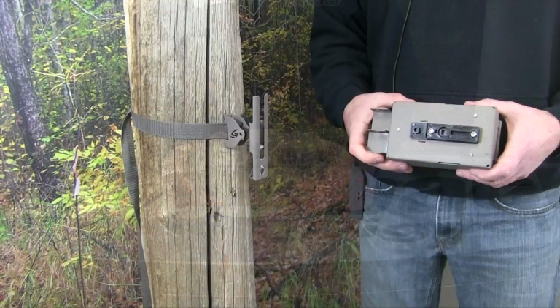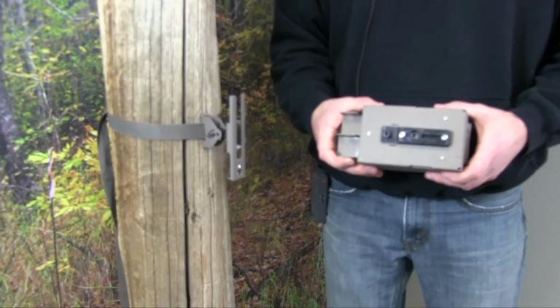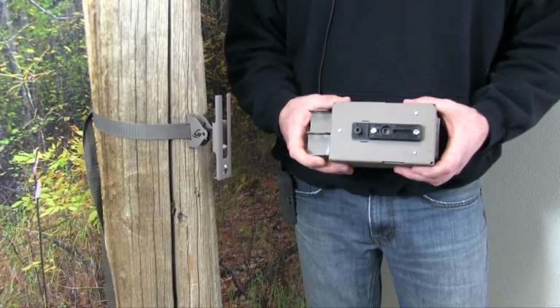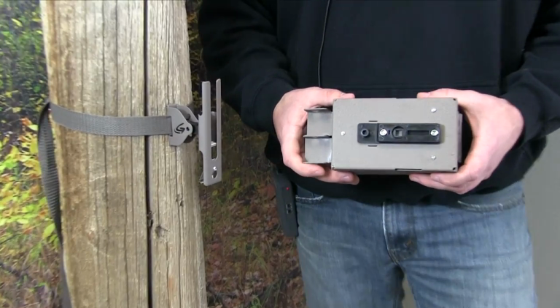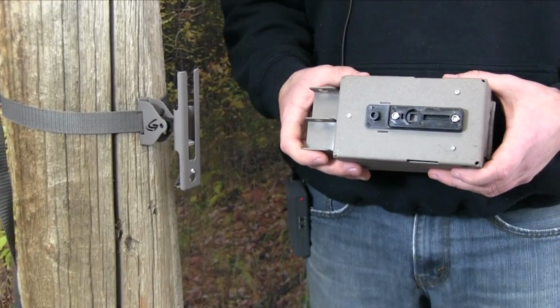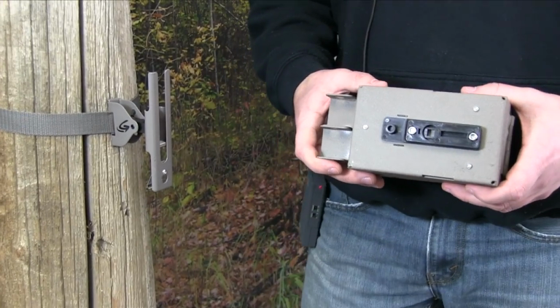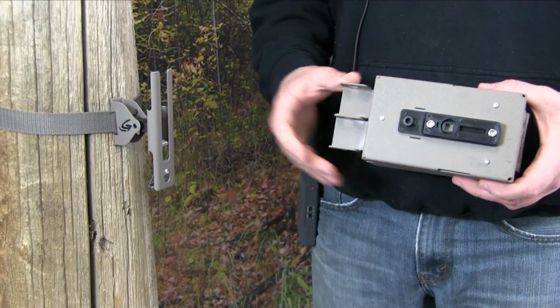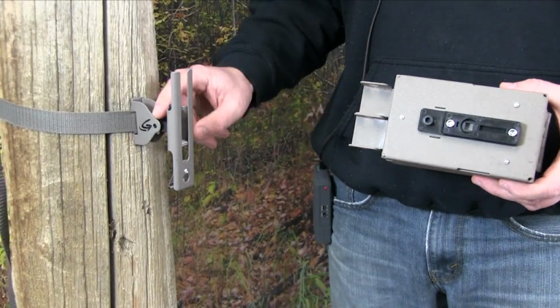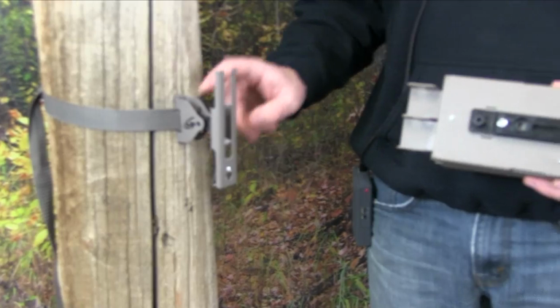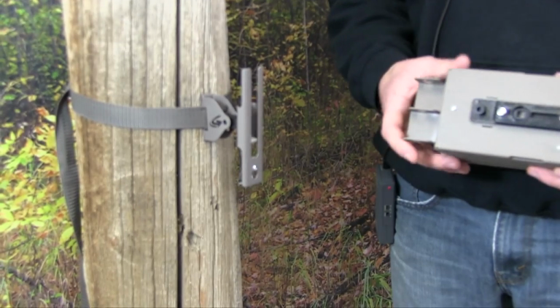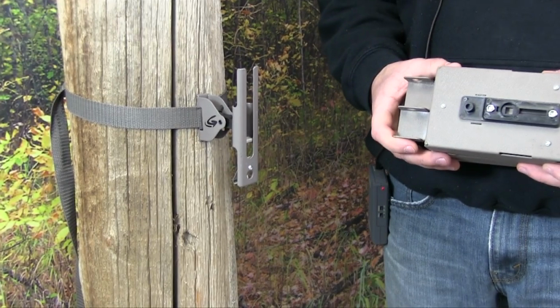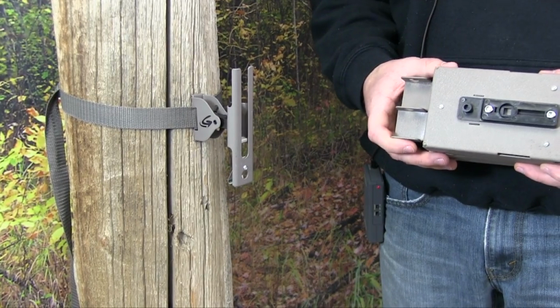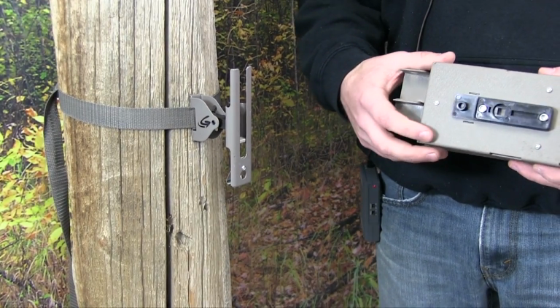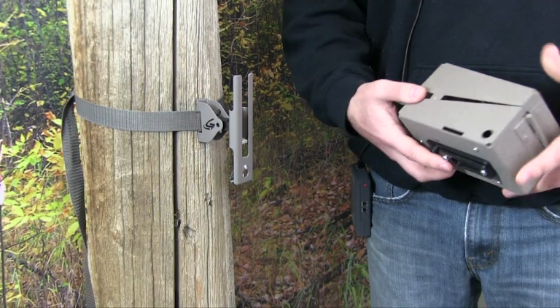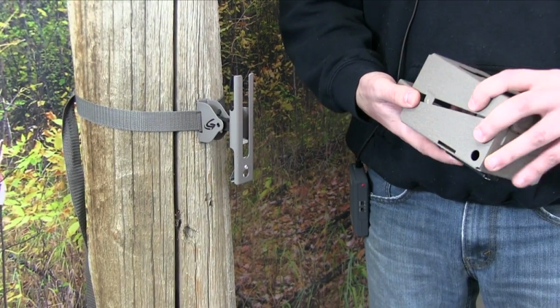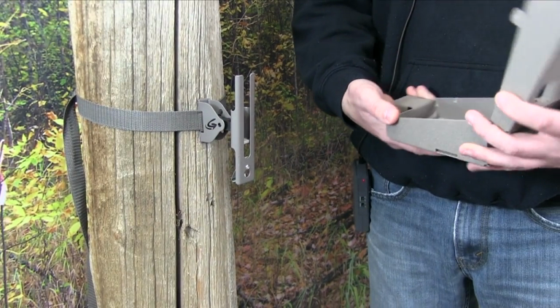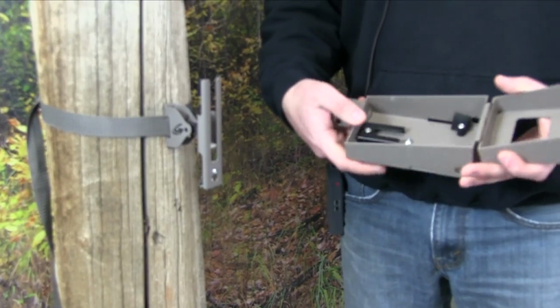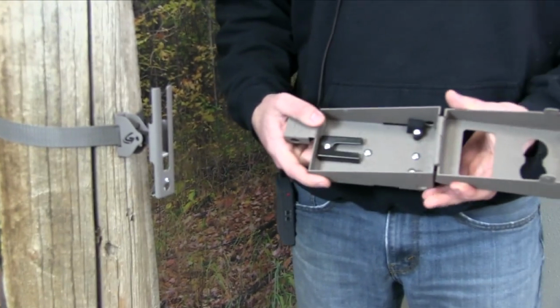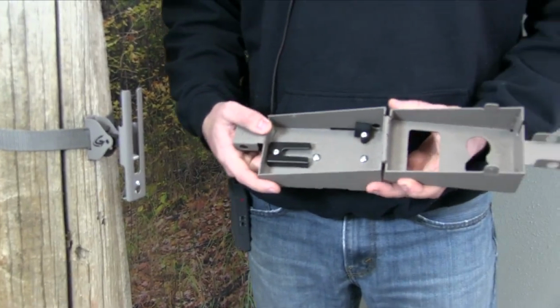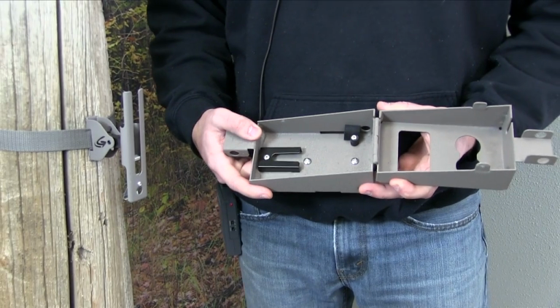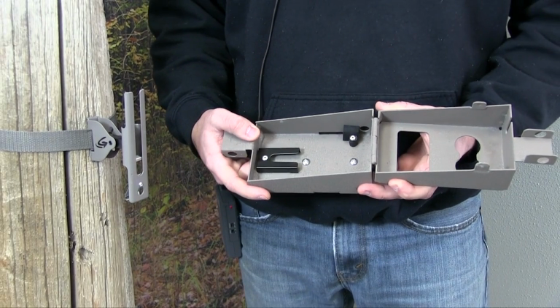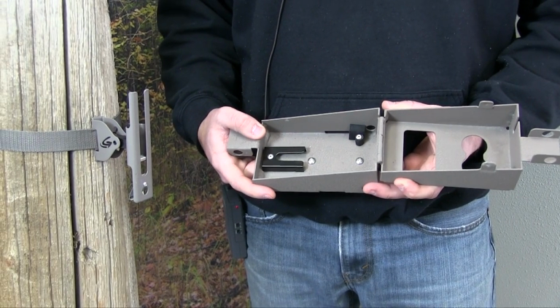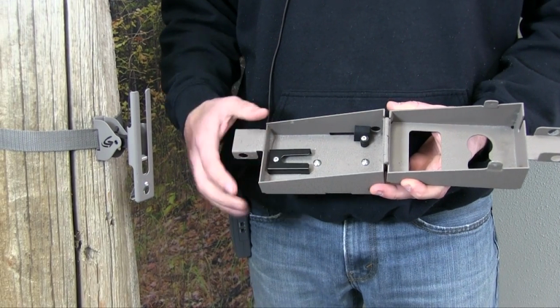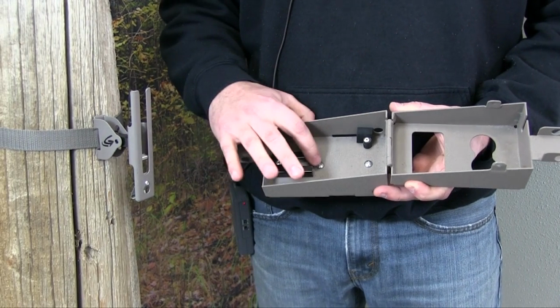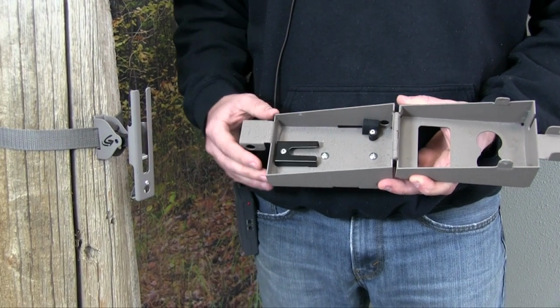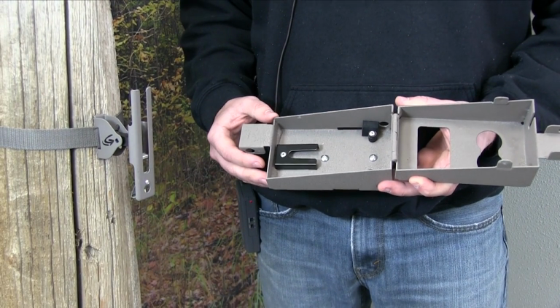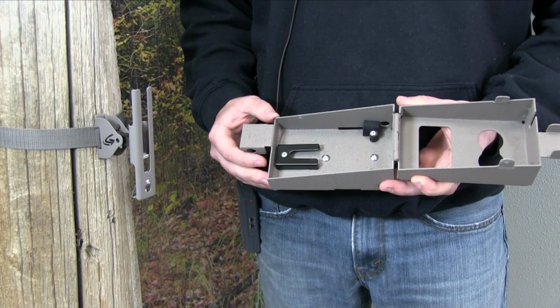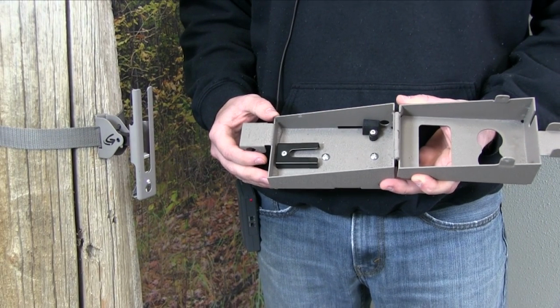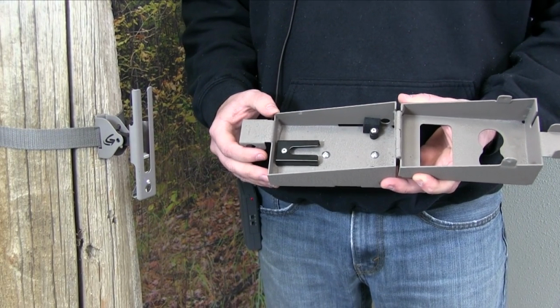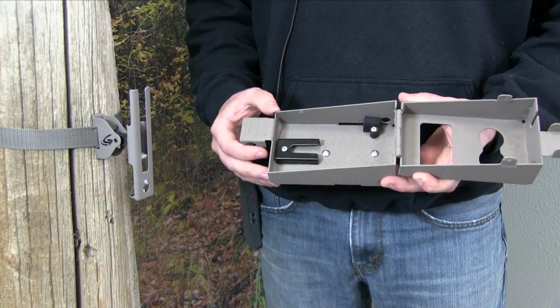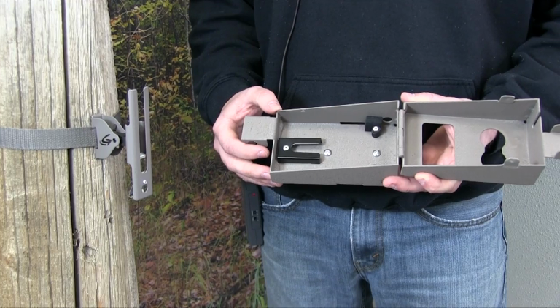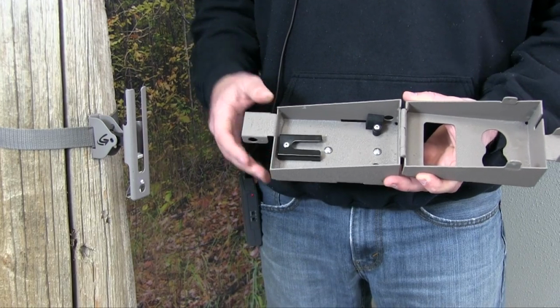Now that we have the universal adapter on the back of the safe and we have our PTL mount on the tree, we can go ahead and throw a camera in the safe. This is why it's important to have short screws — if they stick out too long, you're not going to be able to slide your camera into the bracket on the inside of the safe.